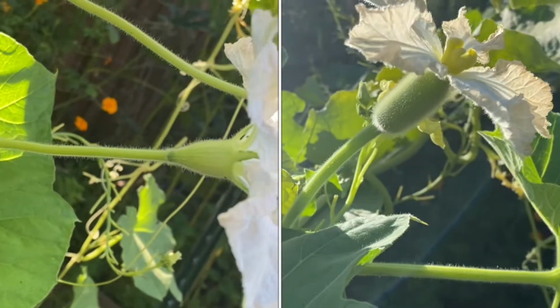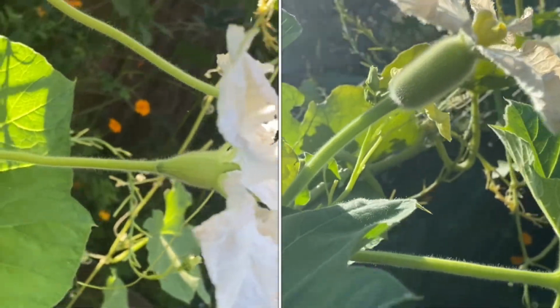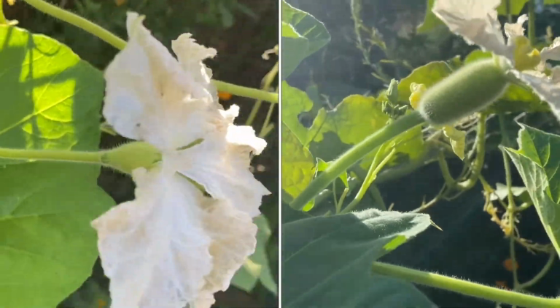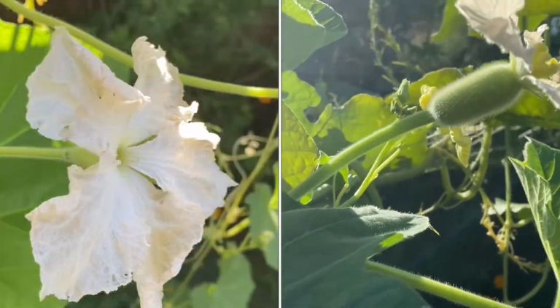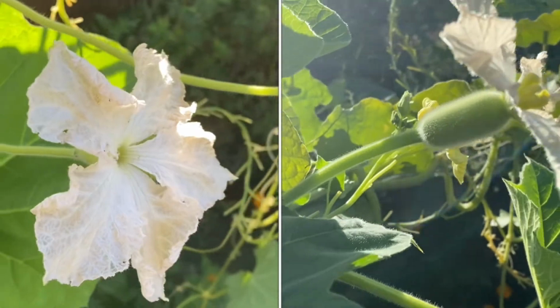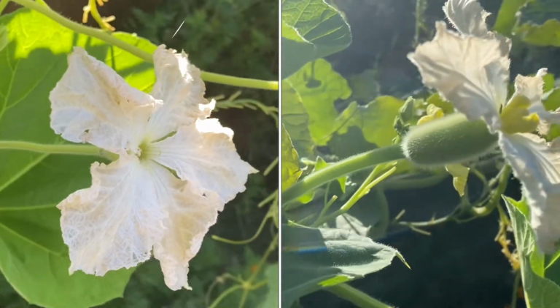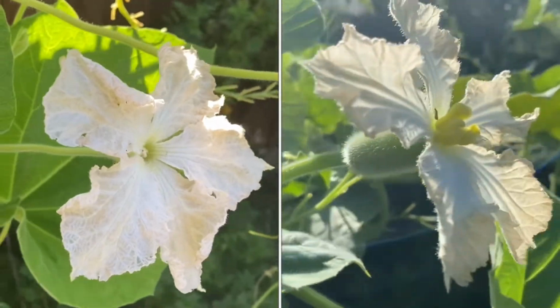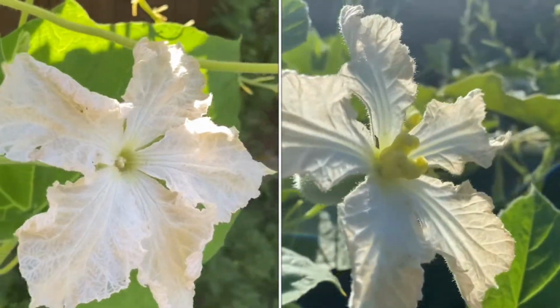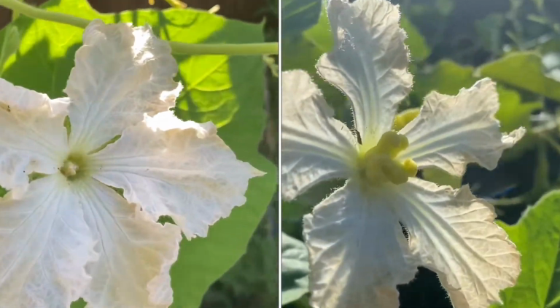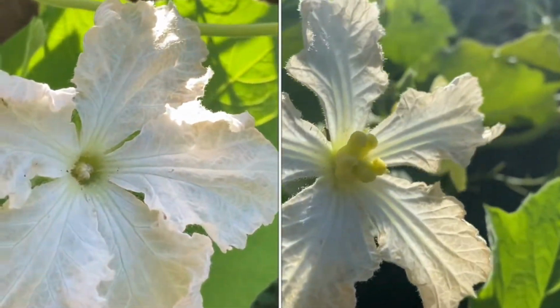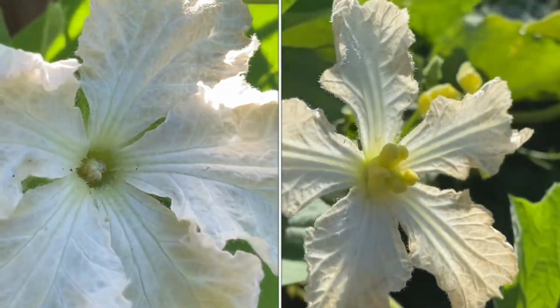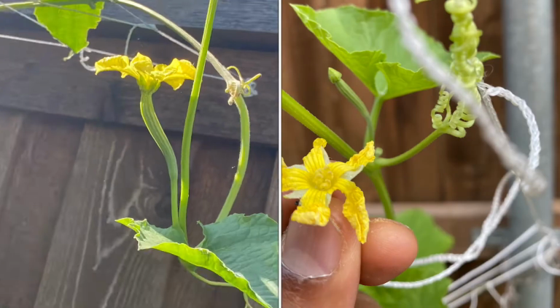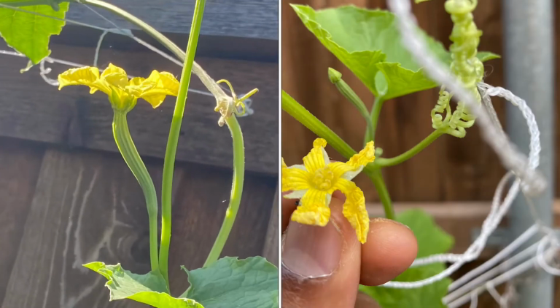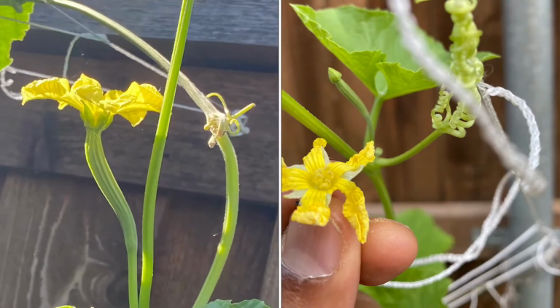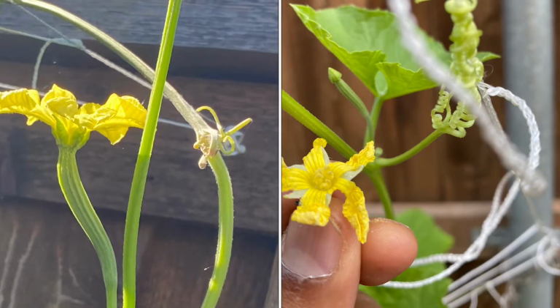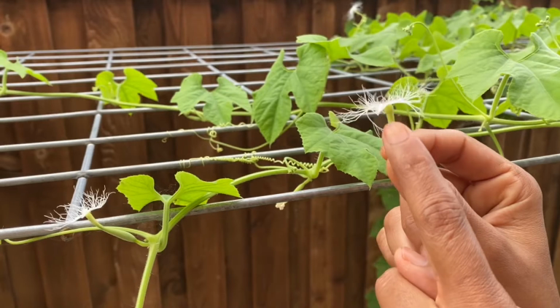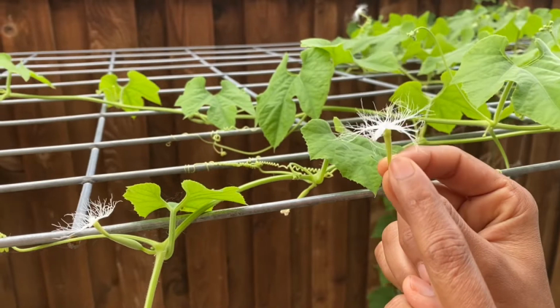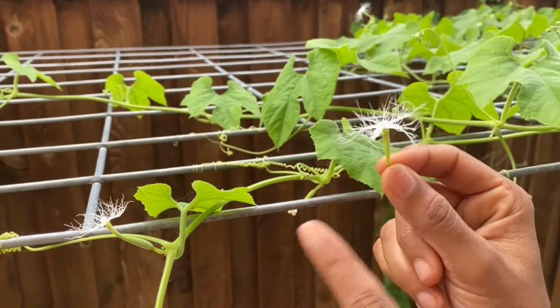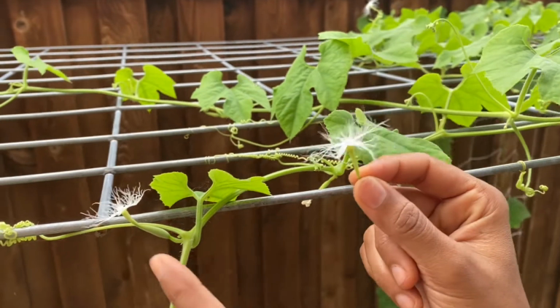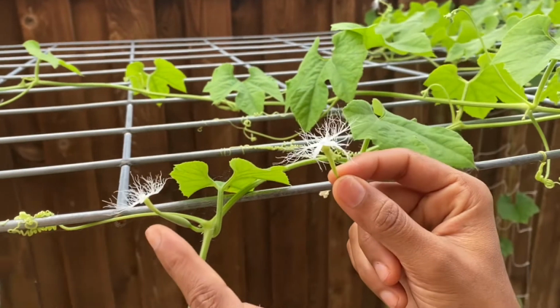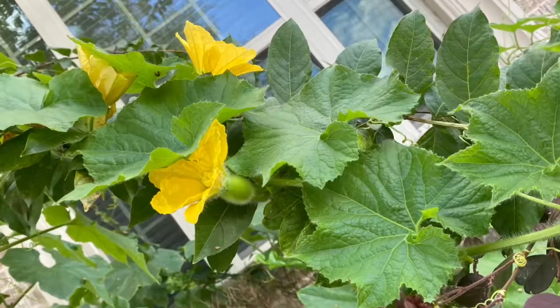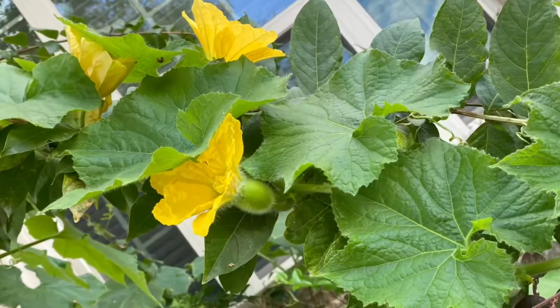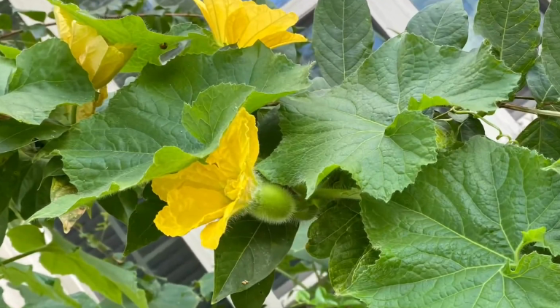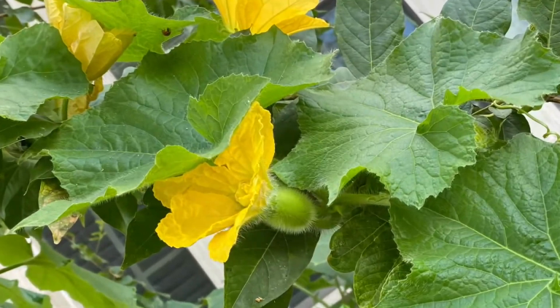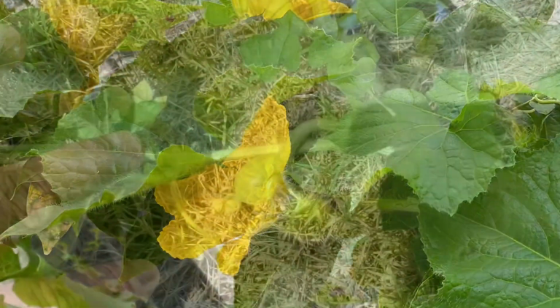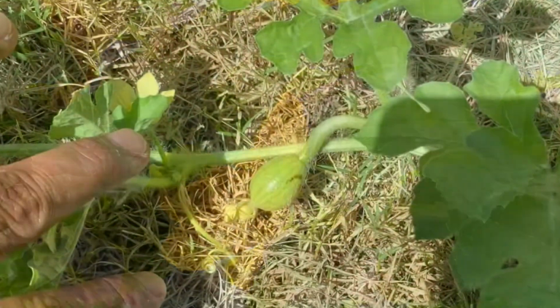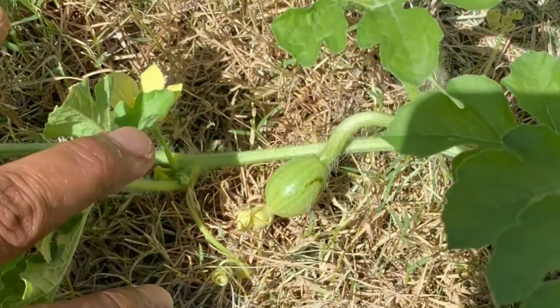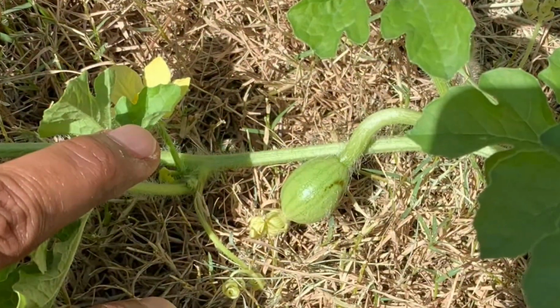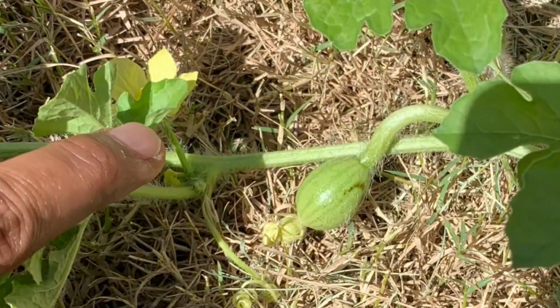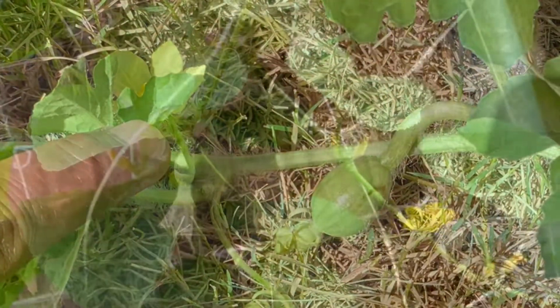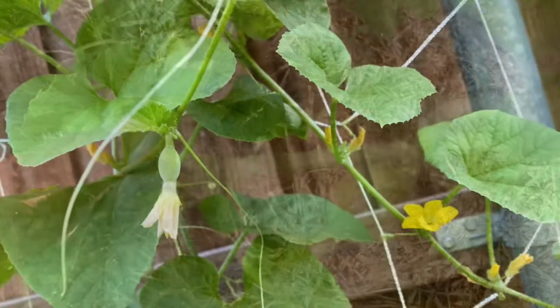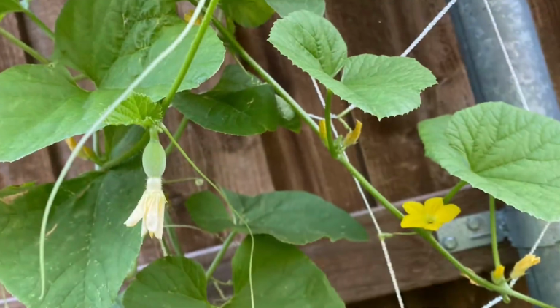Especially, the separate male and female flowers are found in Bottlegourd, Ridgegourd, Bittergourd, Snakegourd, Pumpkin, Watermelon, Cantaloupe, Cucumber, etc.